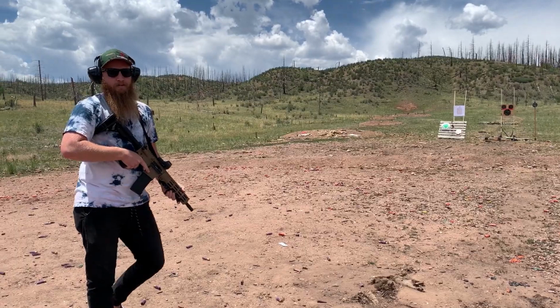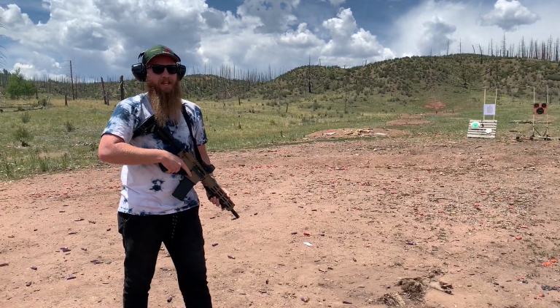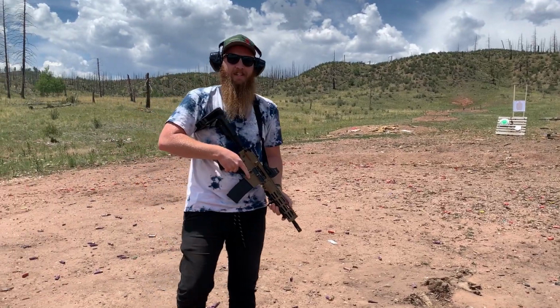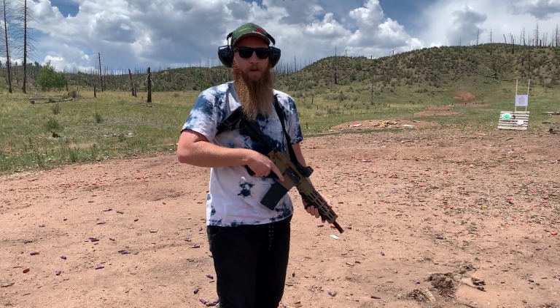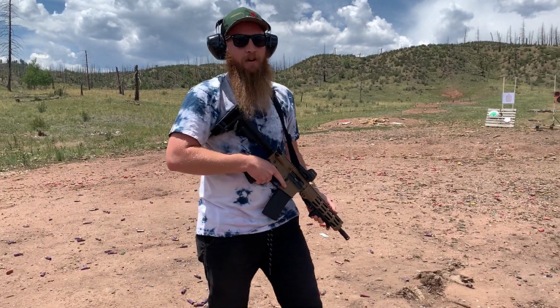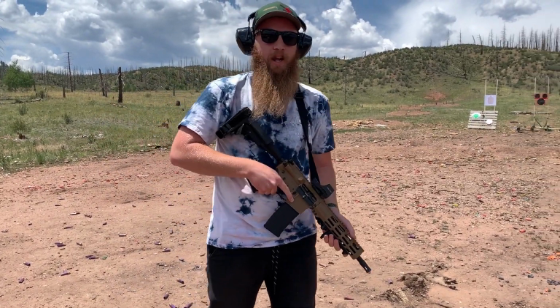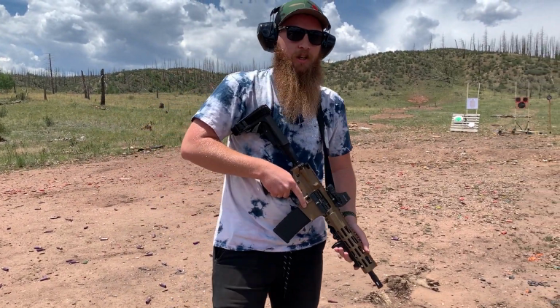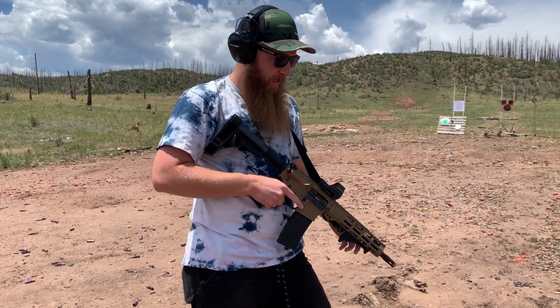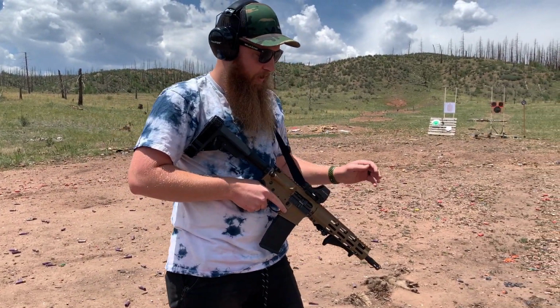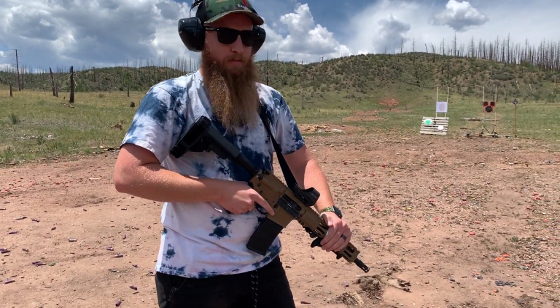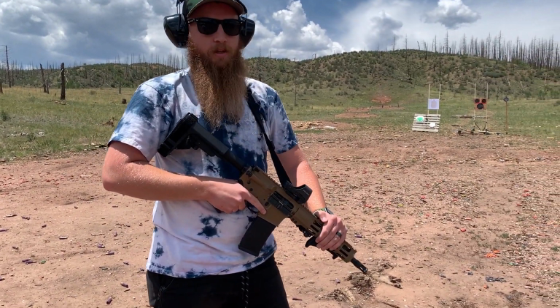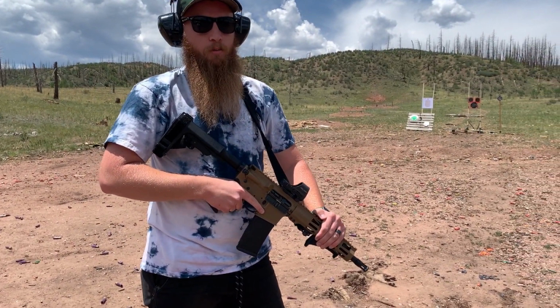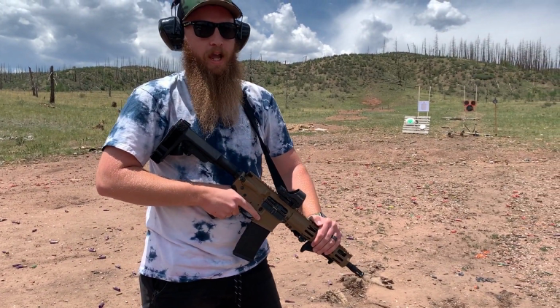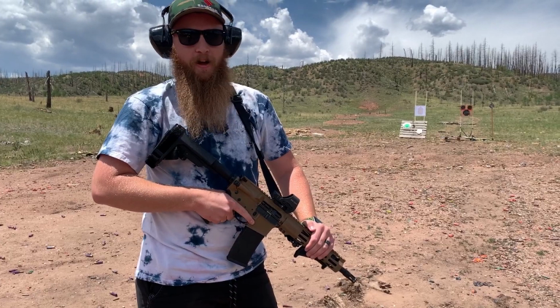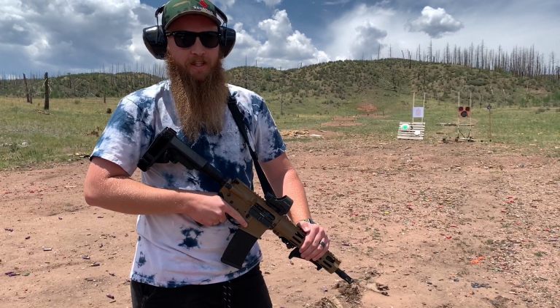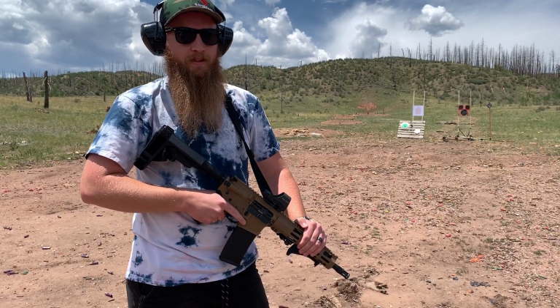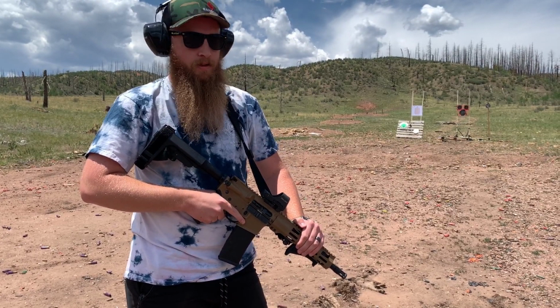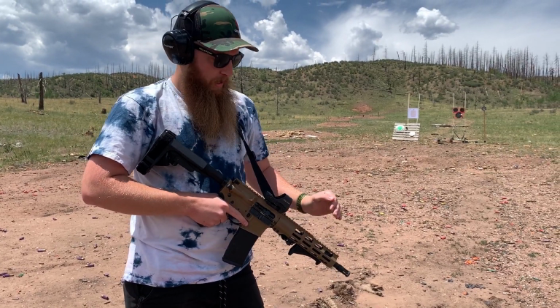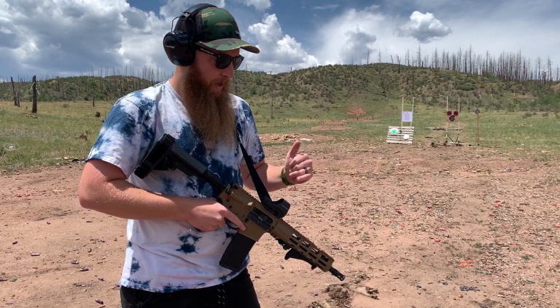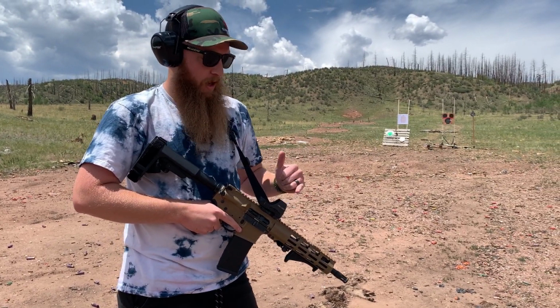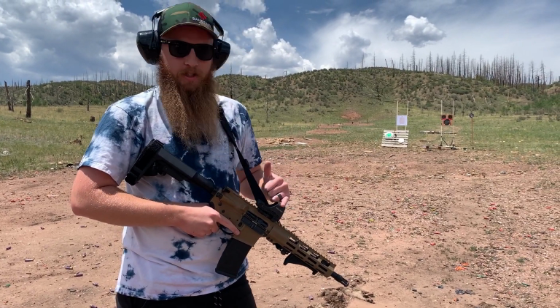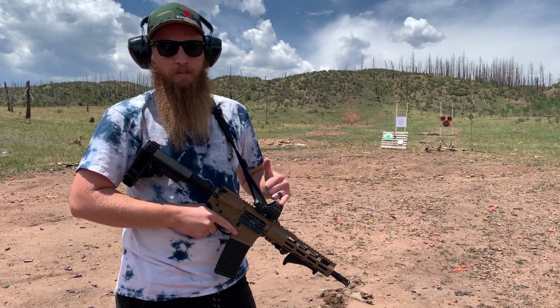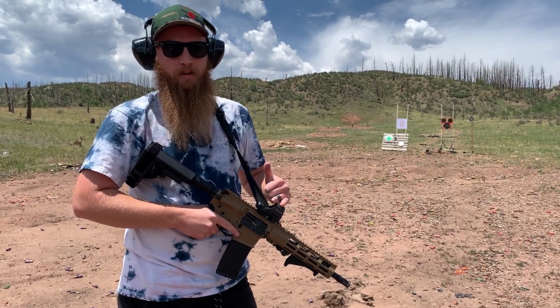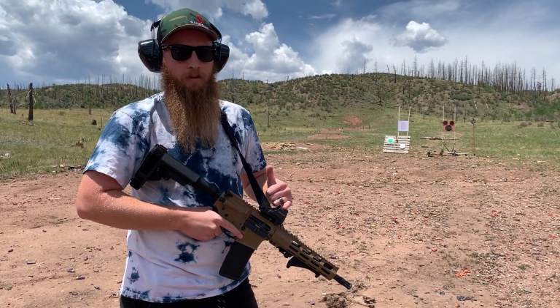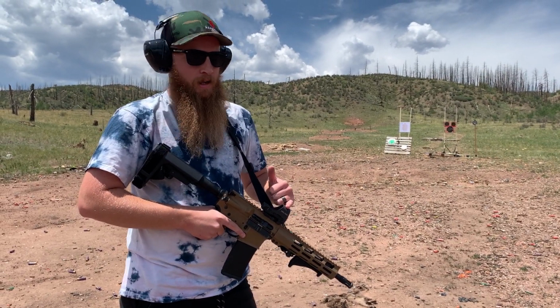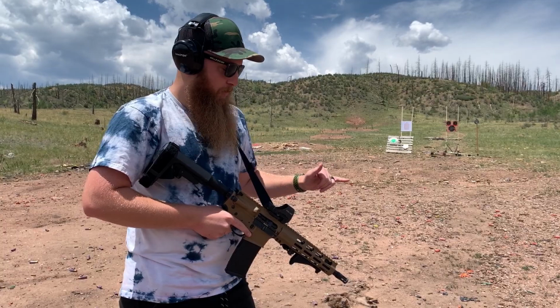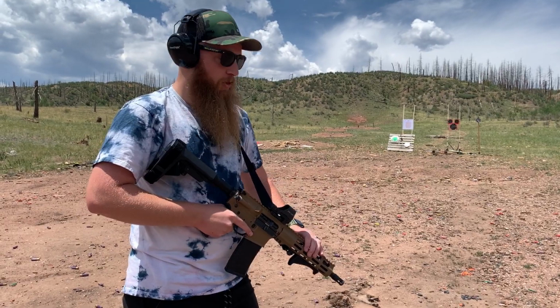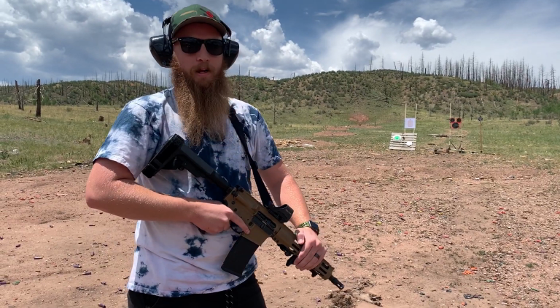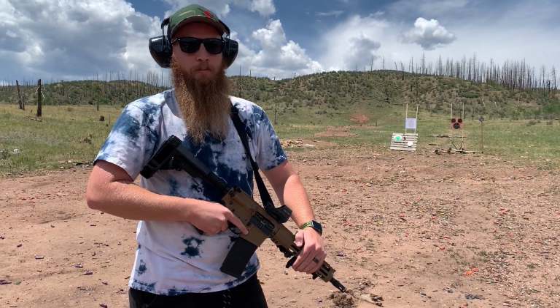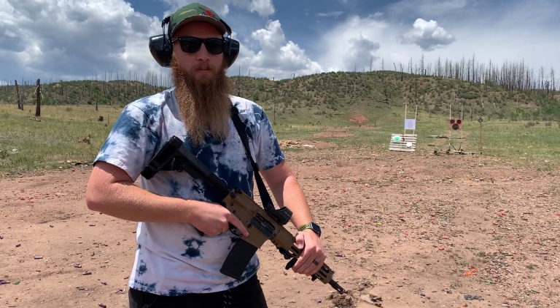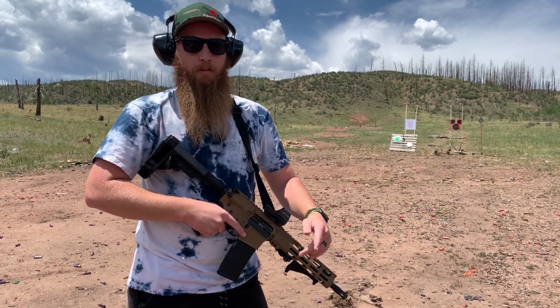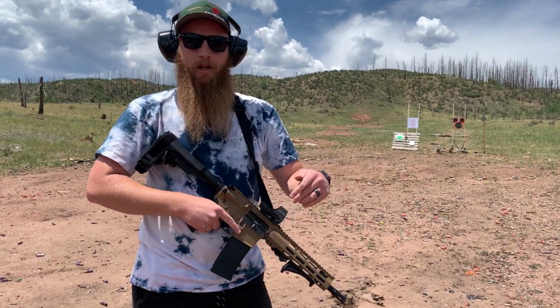What's up guys, today we are out on the range testing out my new Ruger AR-556 pistol. We have a Holosun optic on it right now and we're just going to shoot a few rounds, see how it performs, and then we'll talk about it.